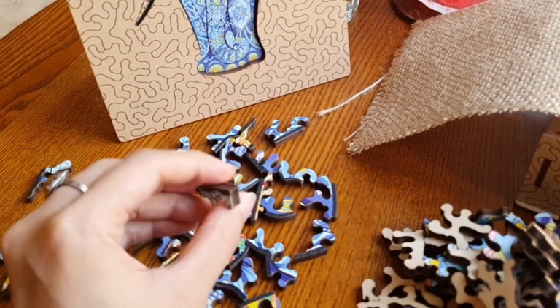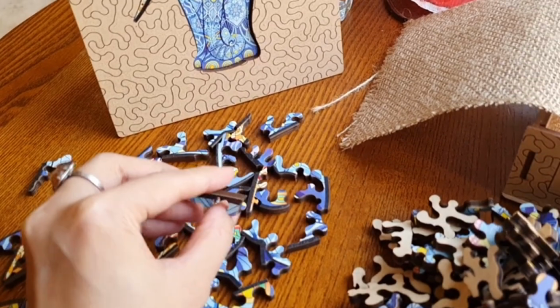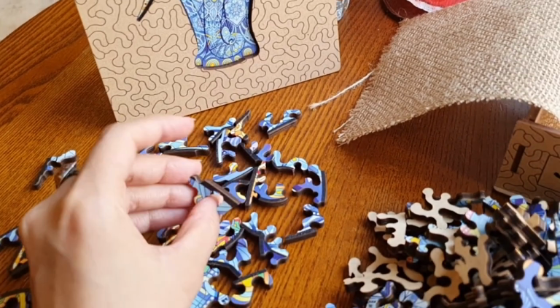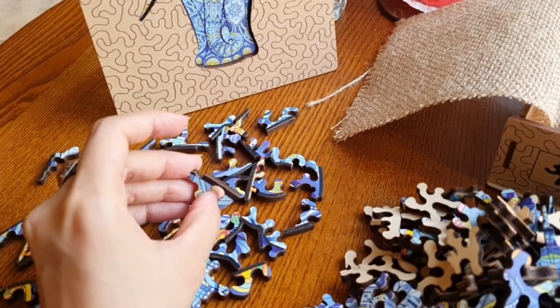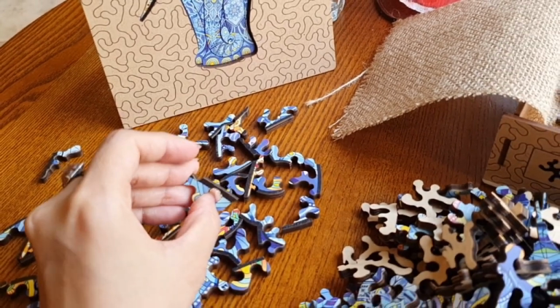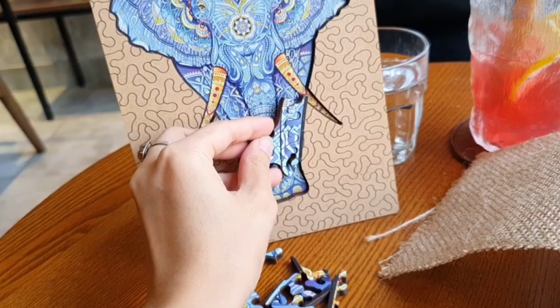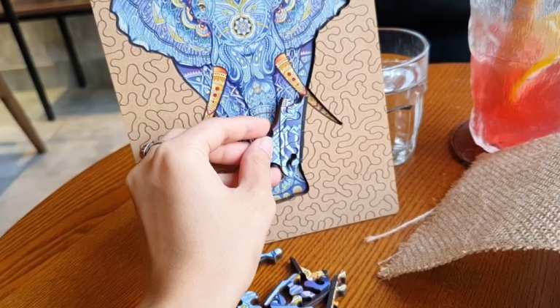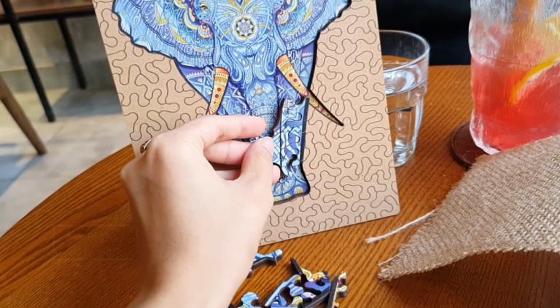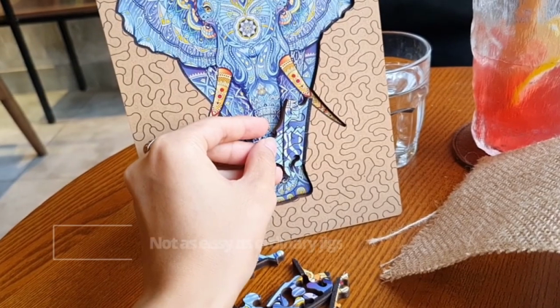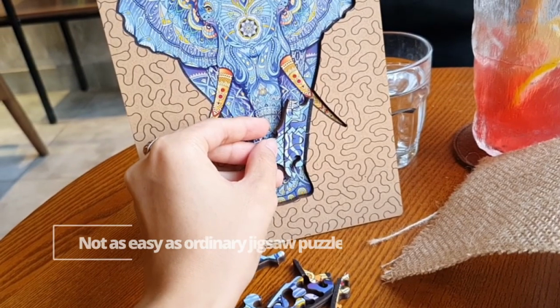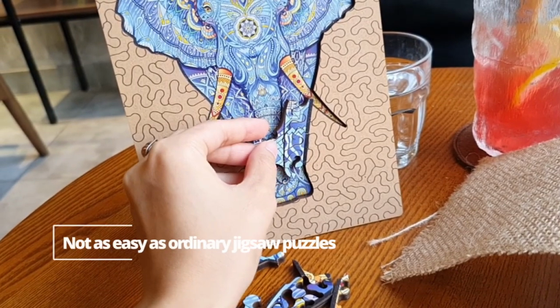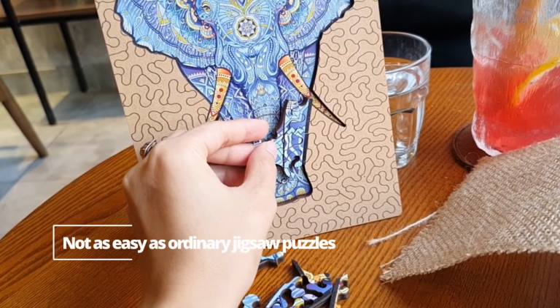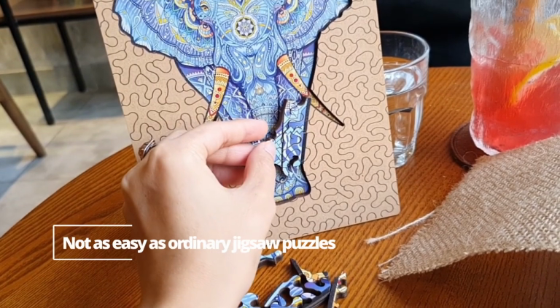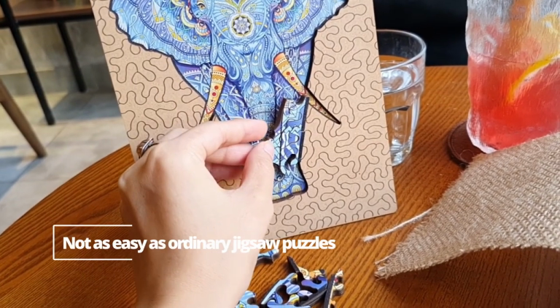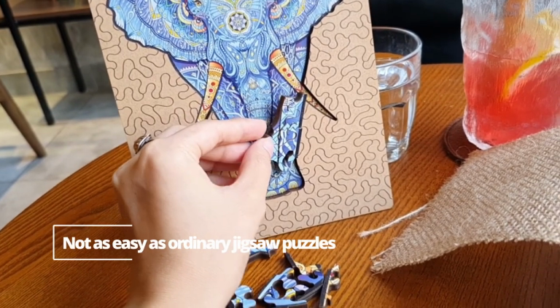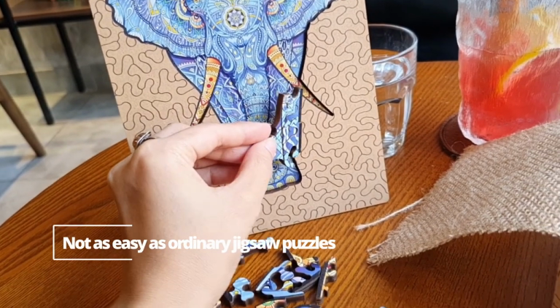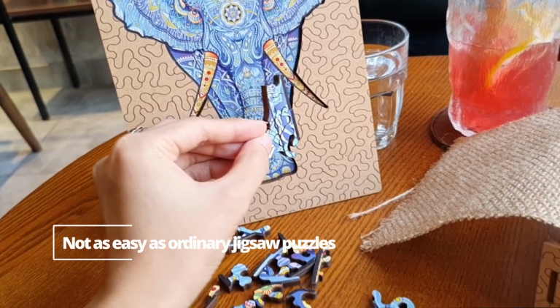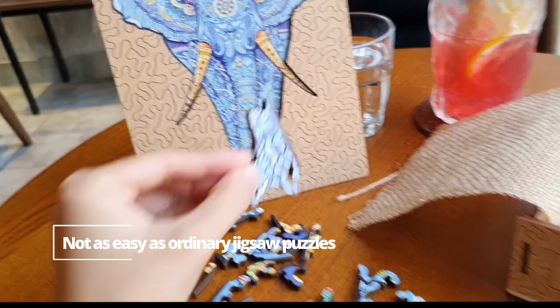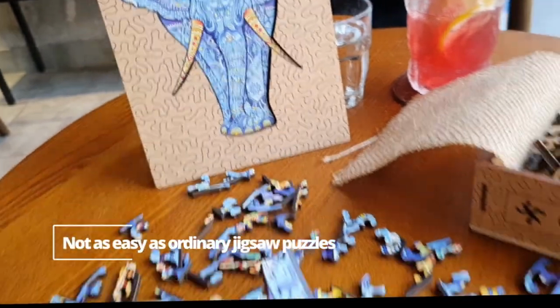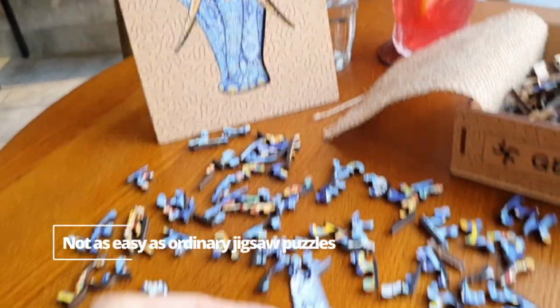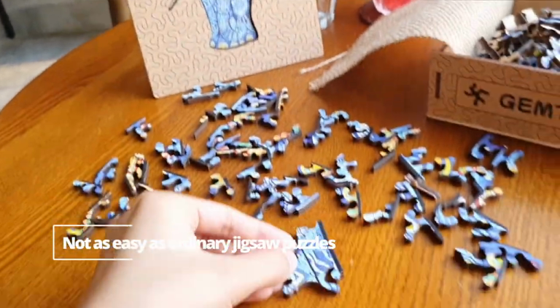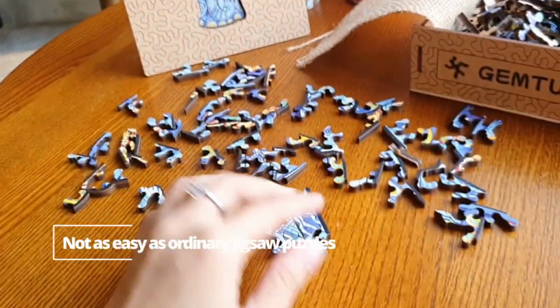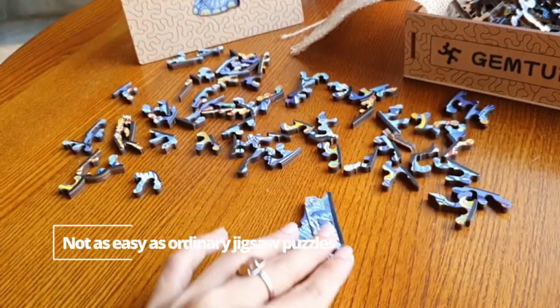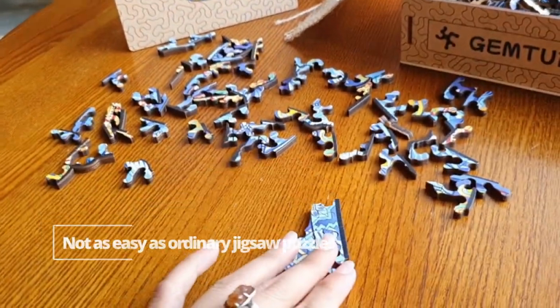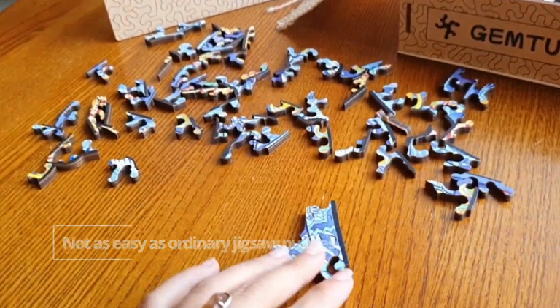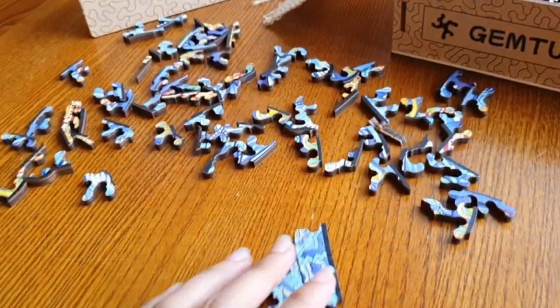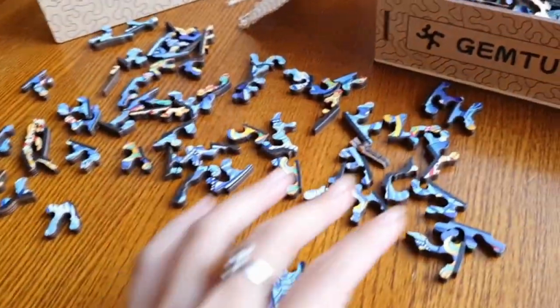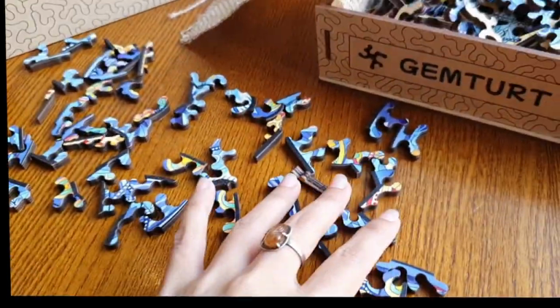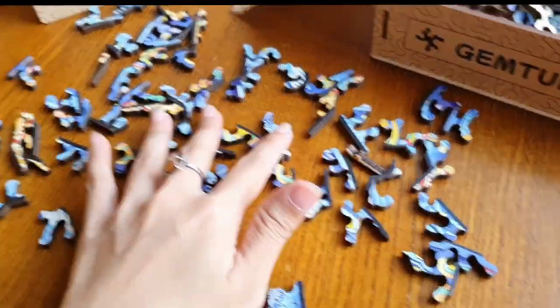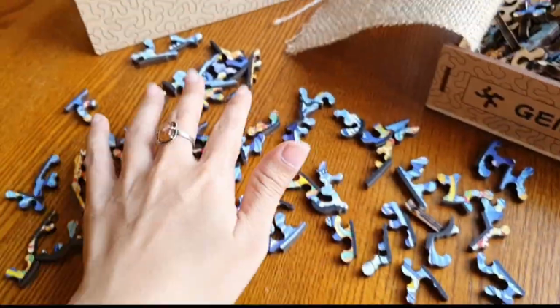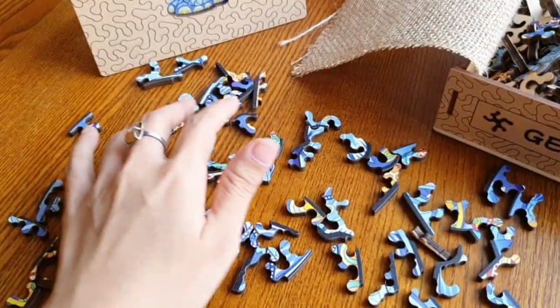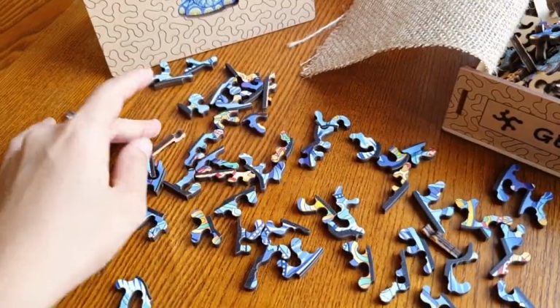I've played jigsaw puzzles since I was a kid, but this one really gives my head a glitch. I'm amazed and shocked at the same time.